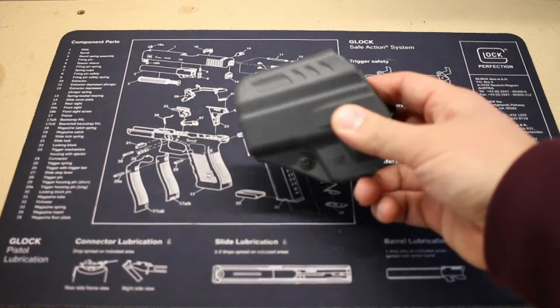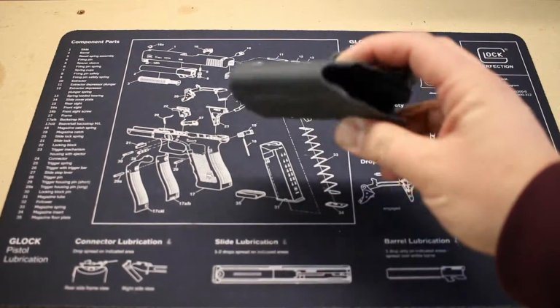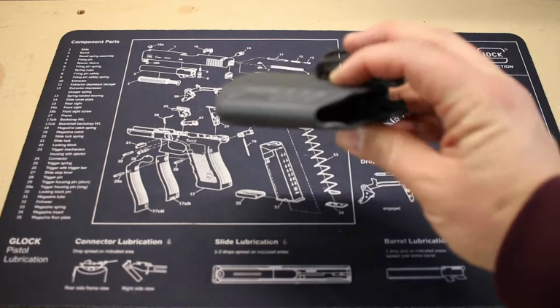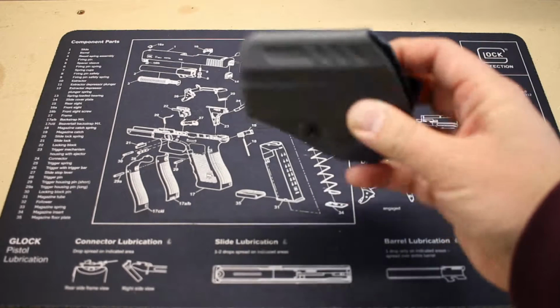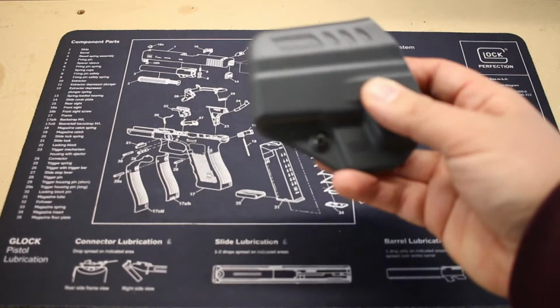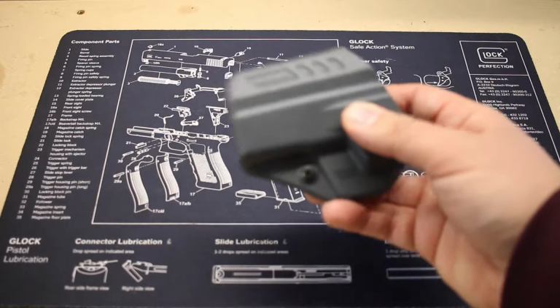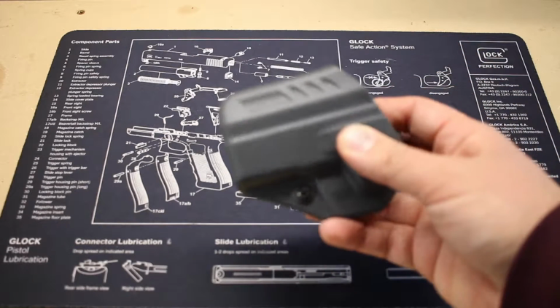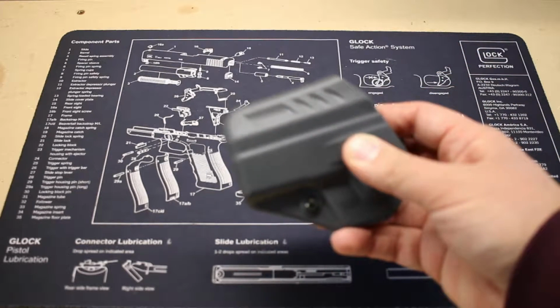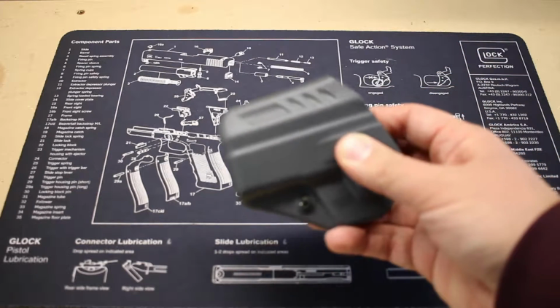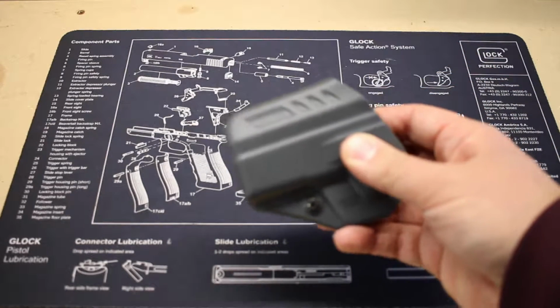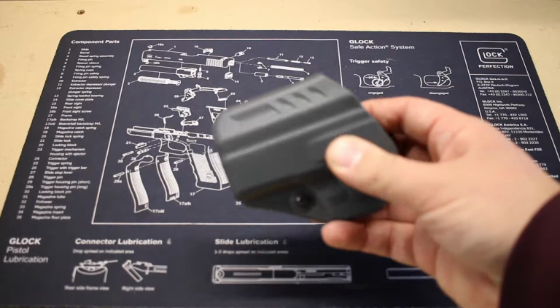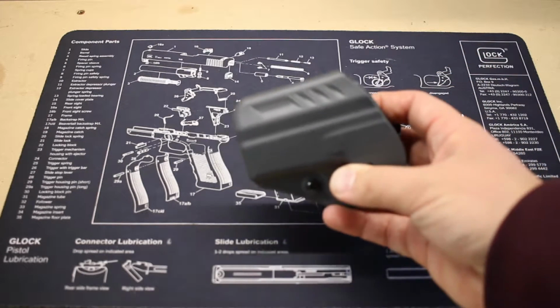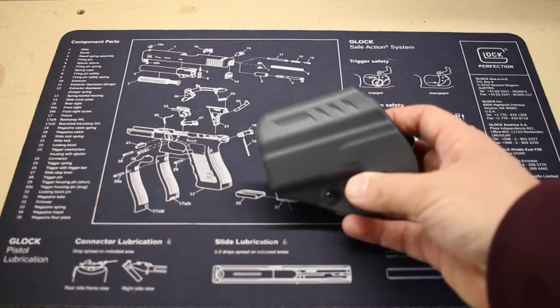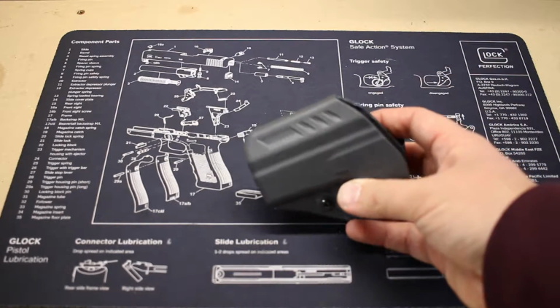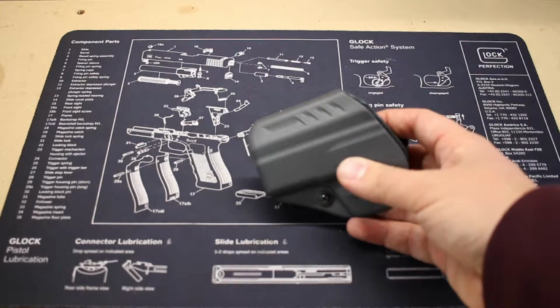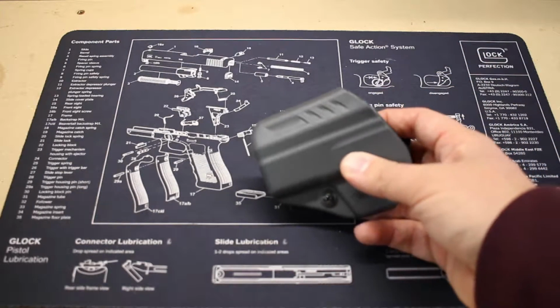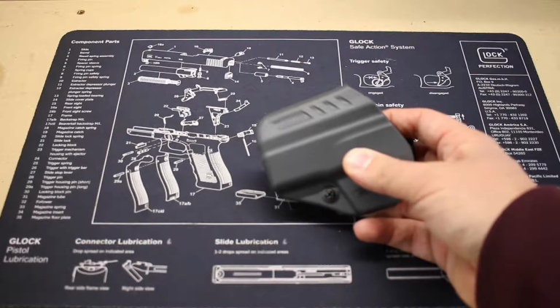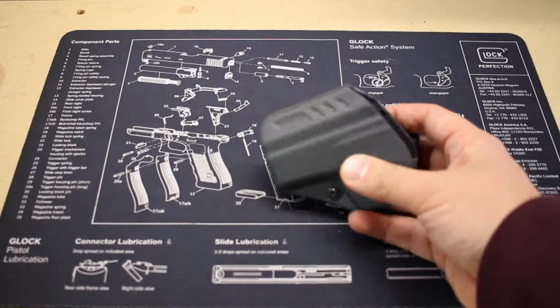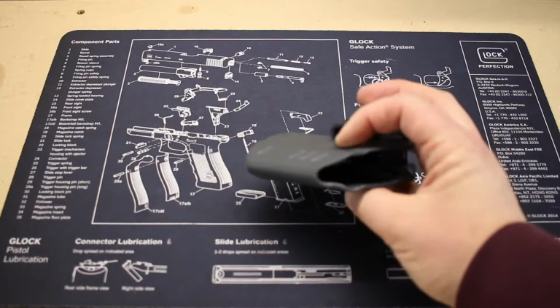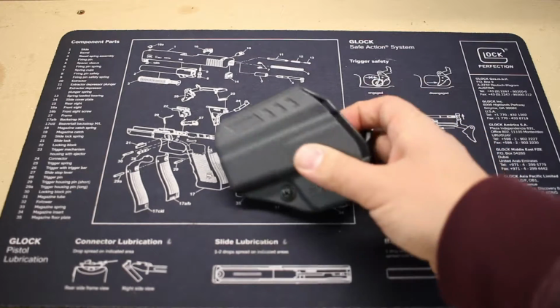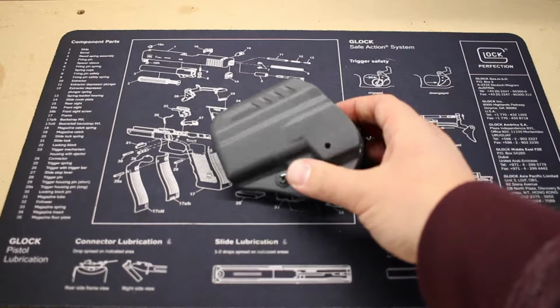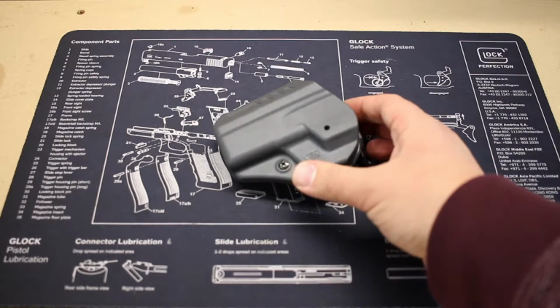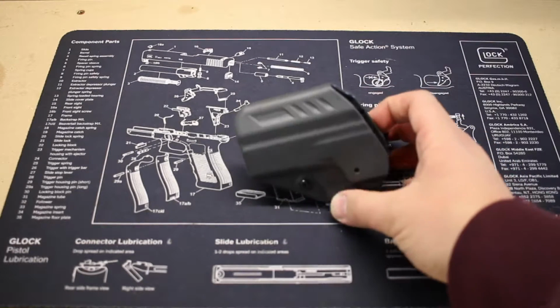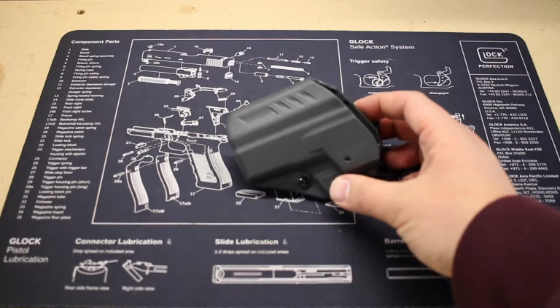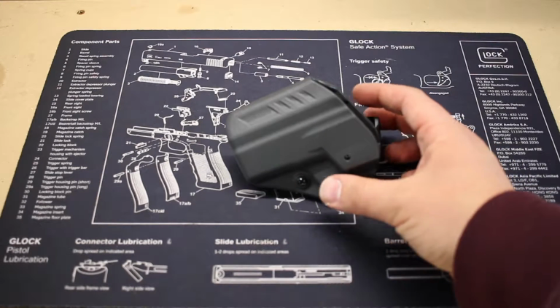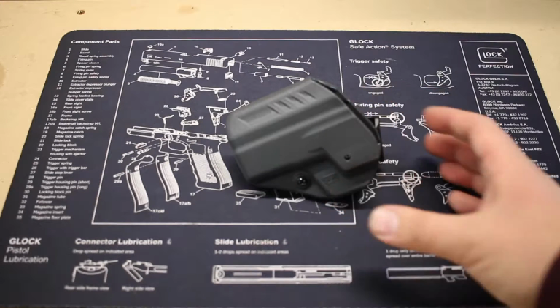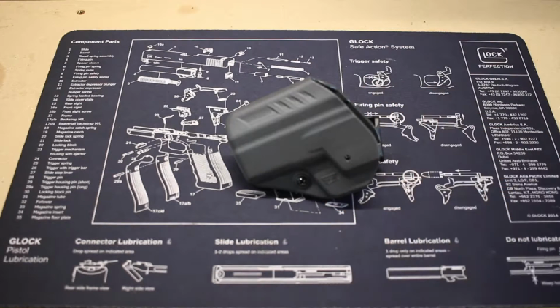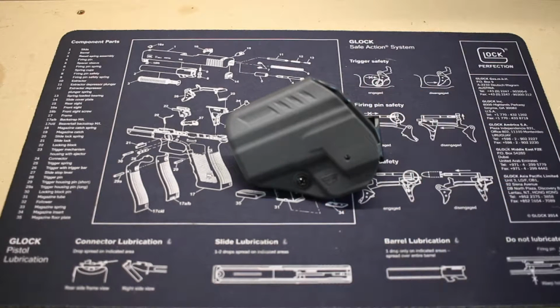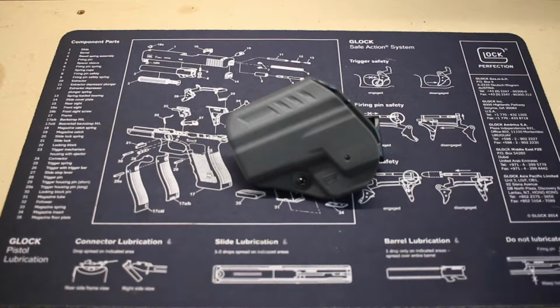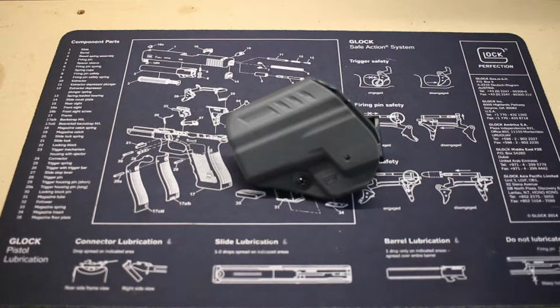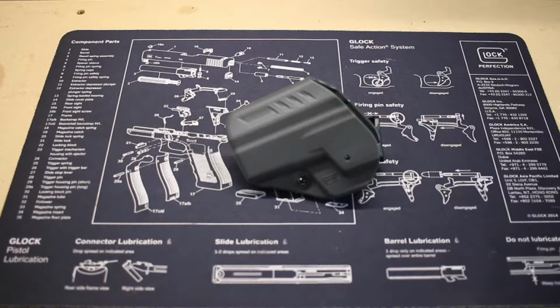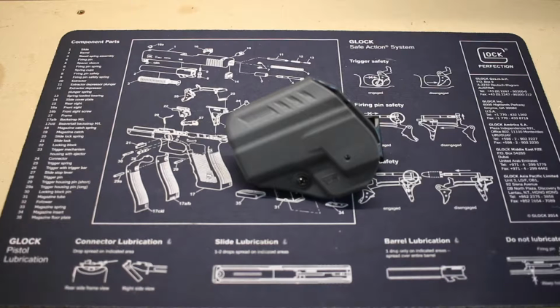It is made of a plastic but it has some flex to it. Certainly not Kydex, but definitely a very good product for the price. This holster actually sells on Amazon for about $15.